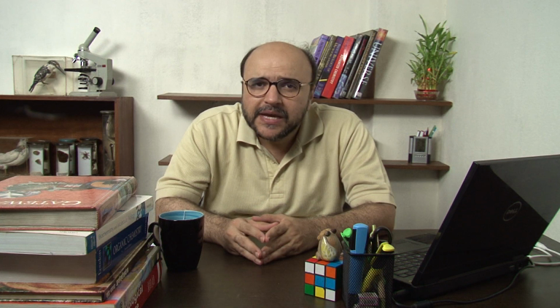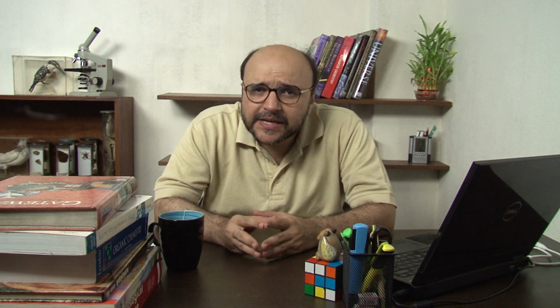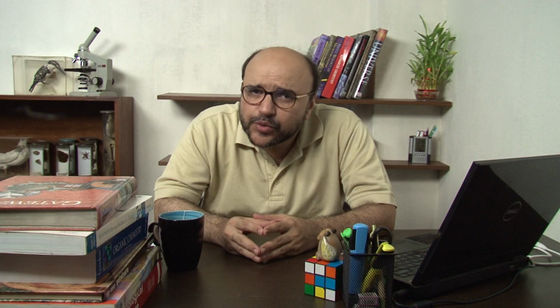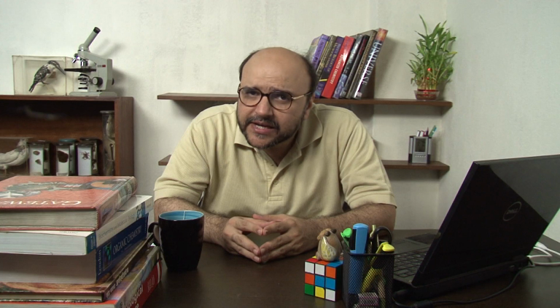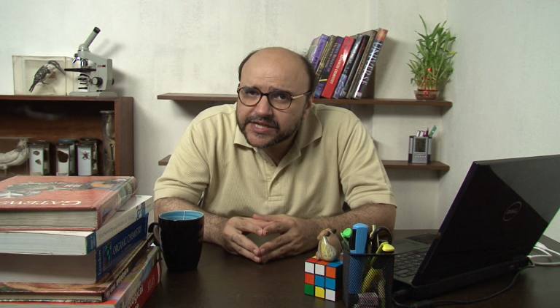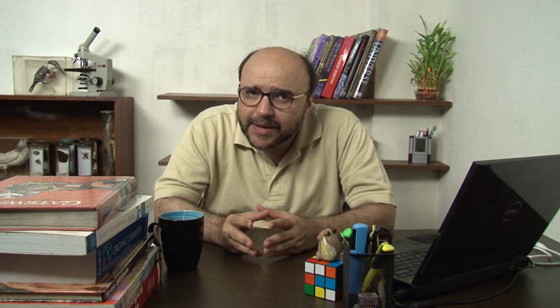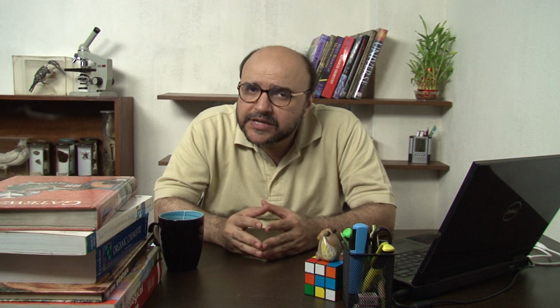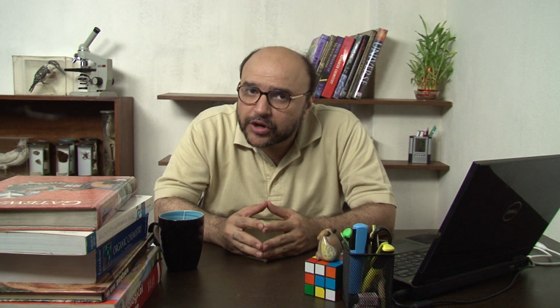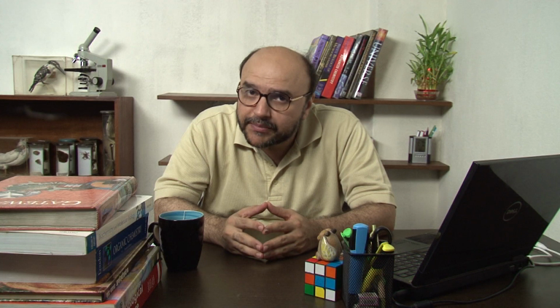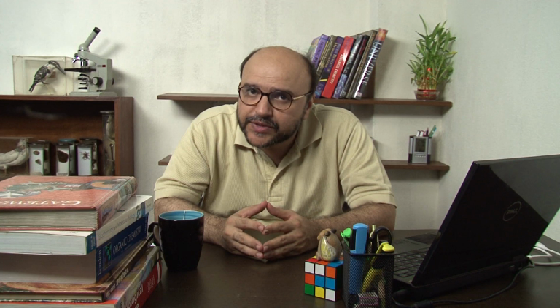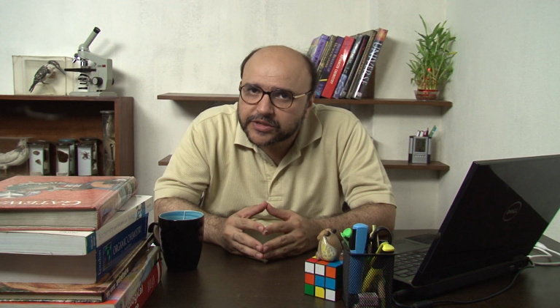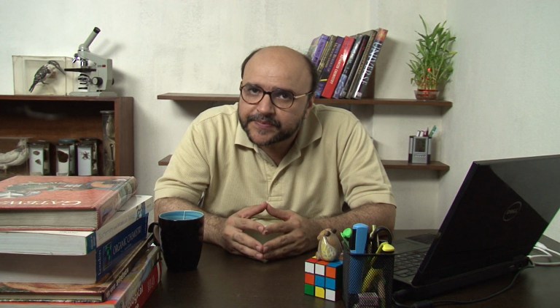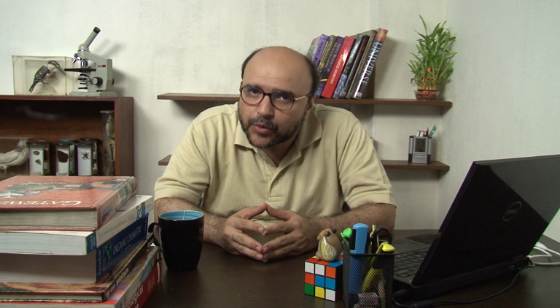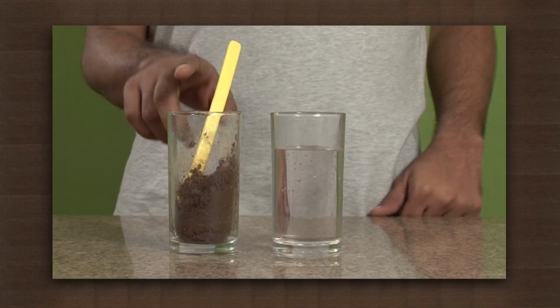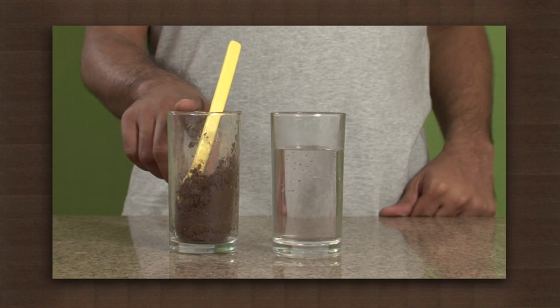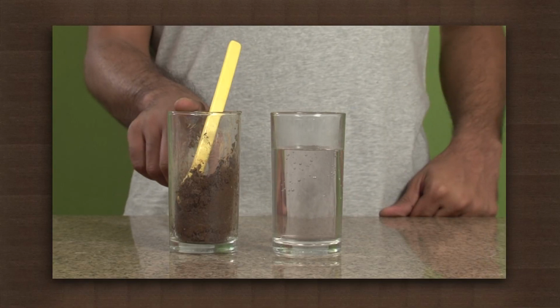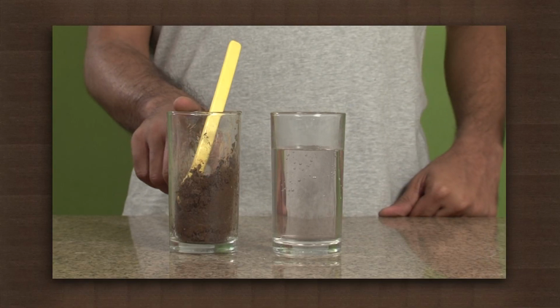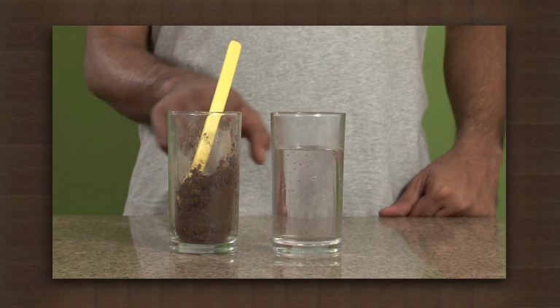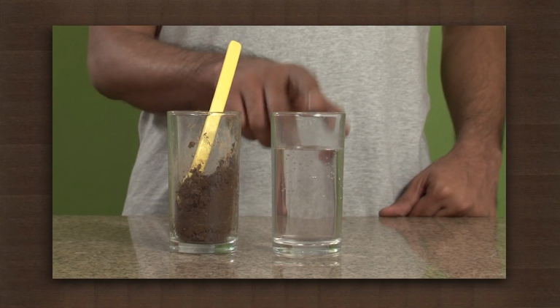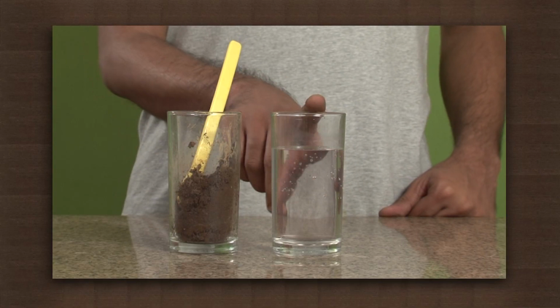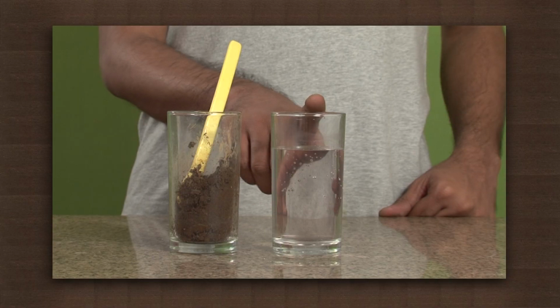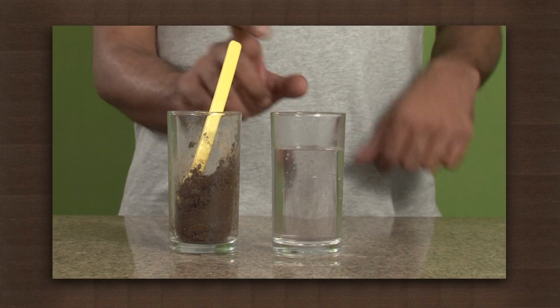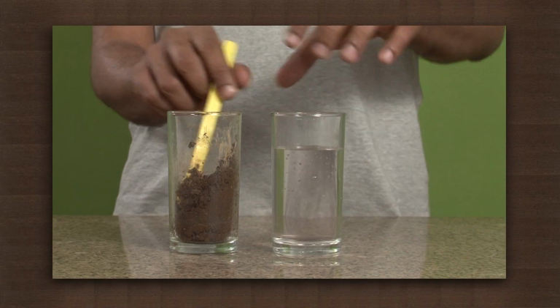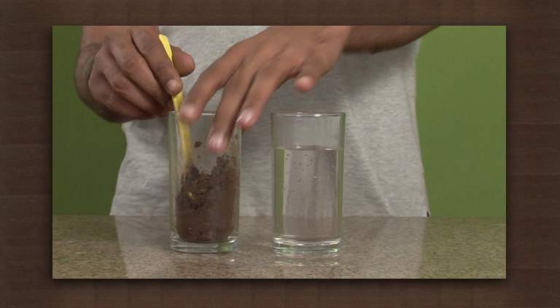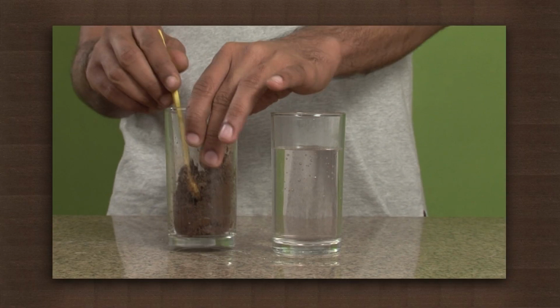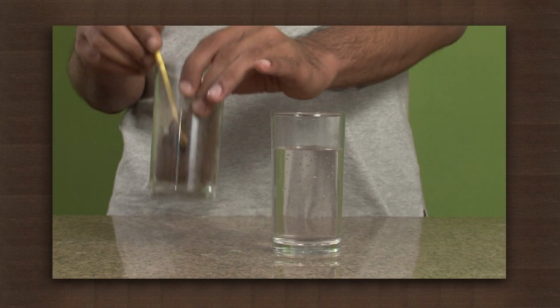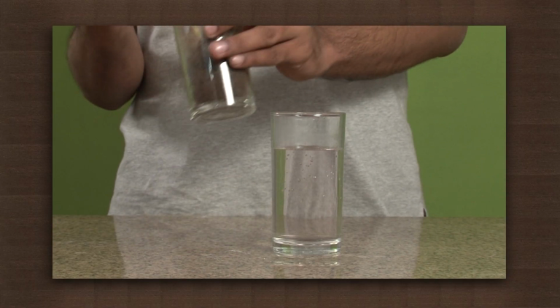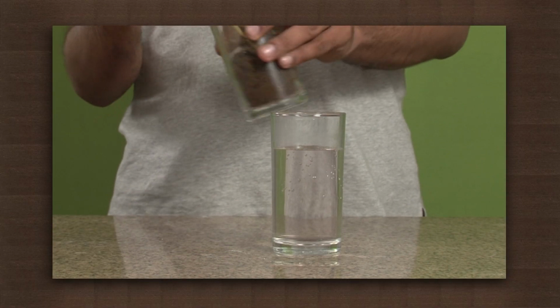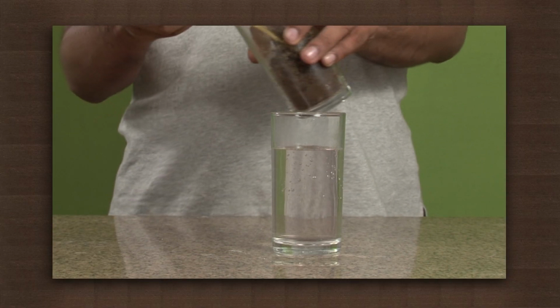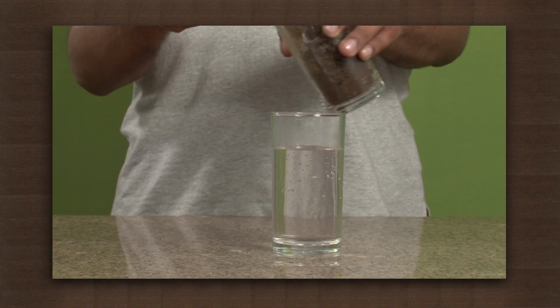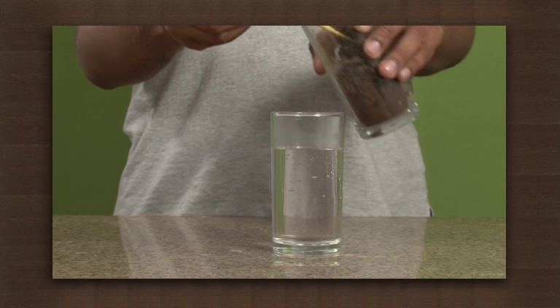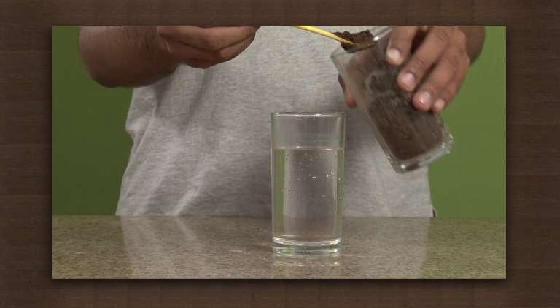Let us do an activity to separate soil mixed with water. We need soil, water and glasses. Make a mixture of soil and water in a glass.